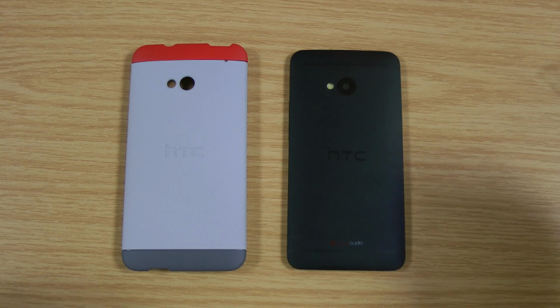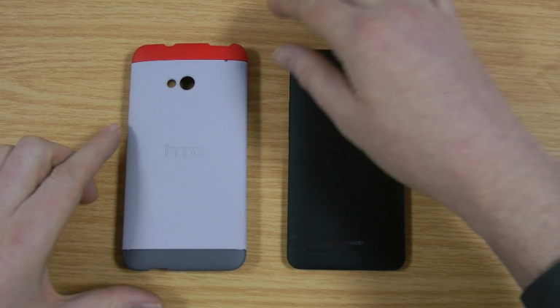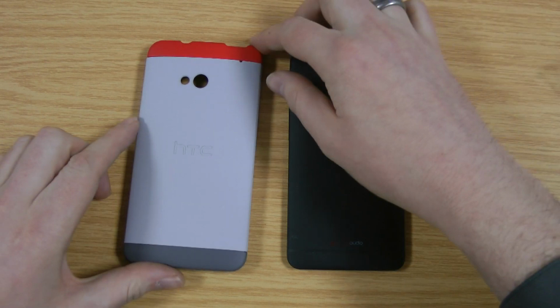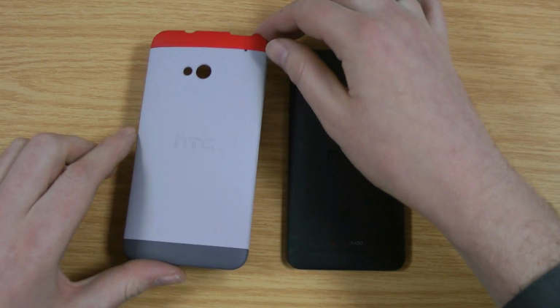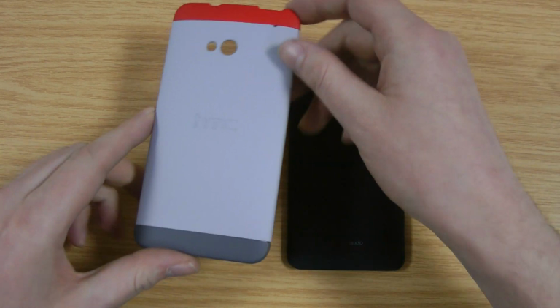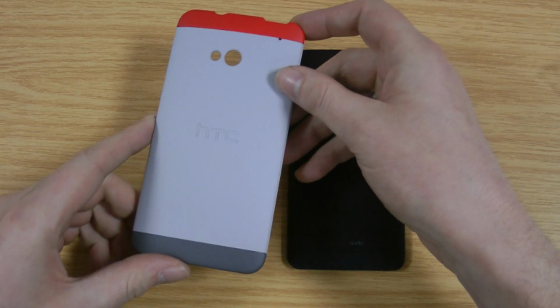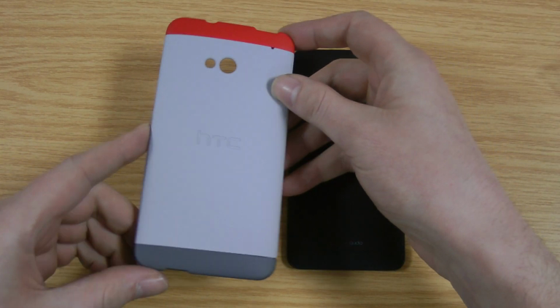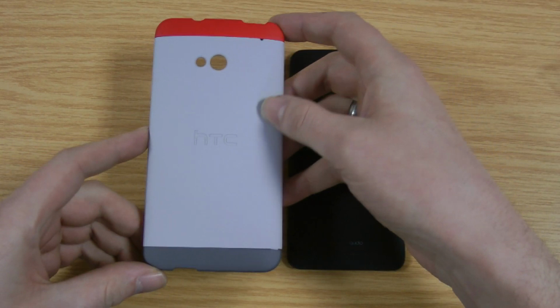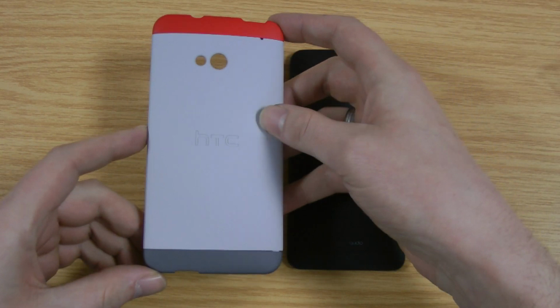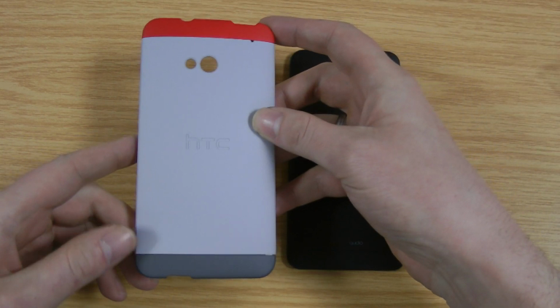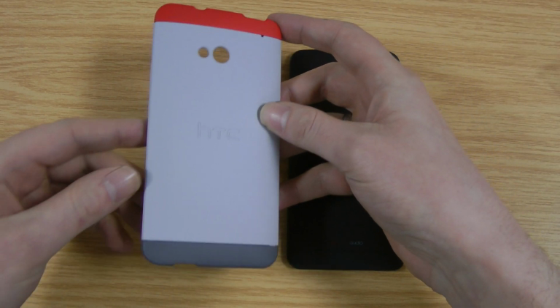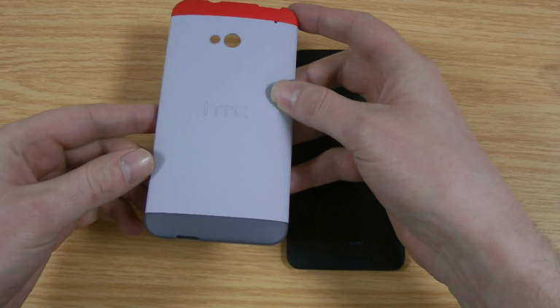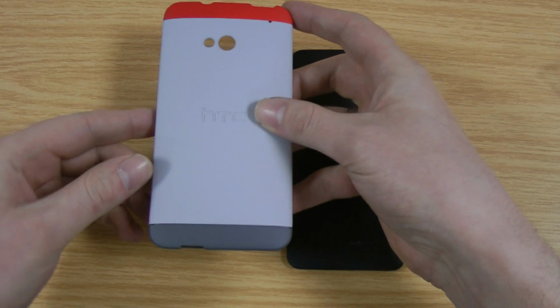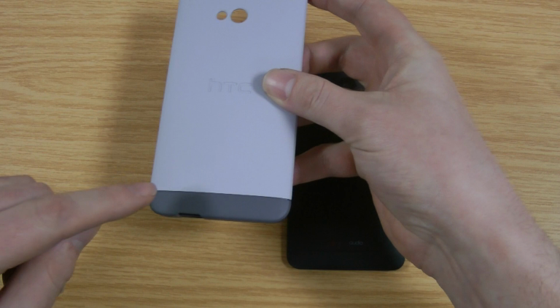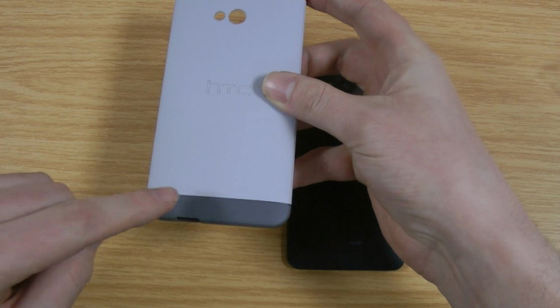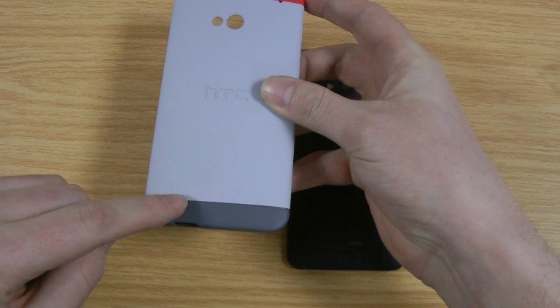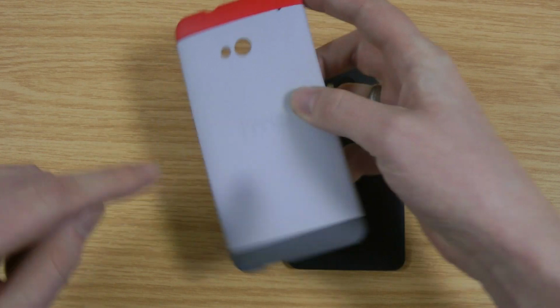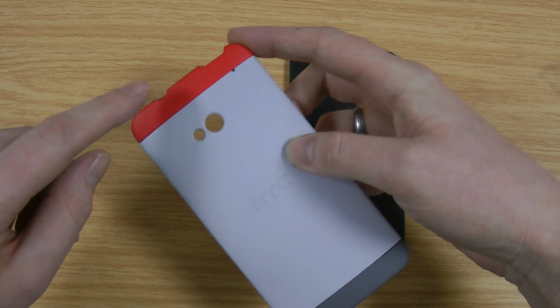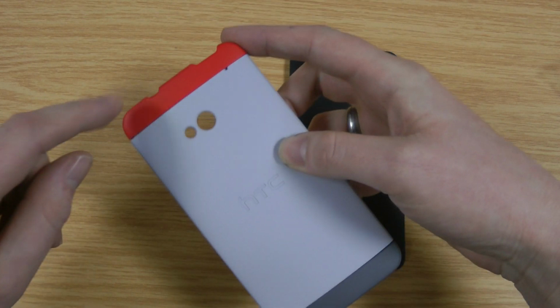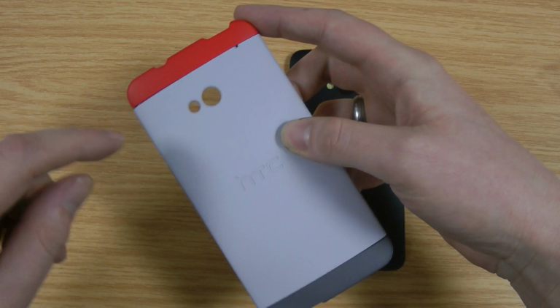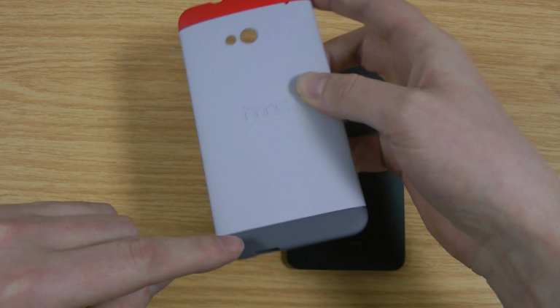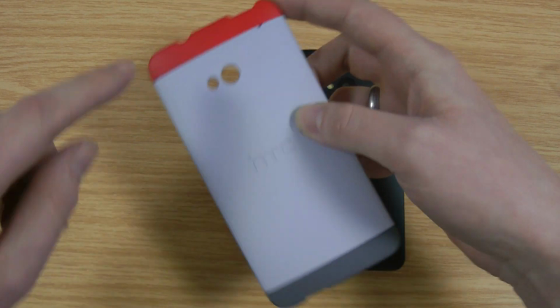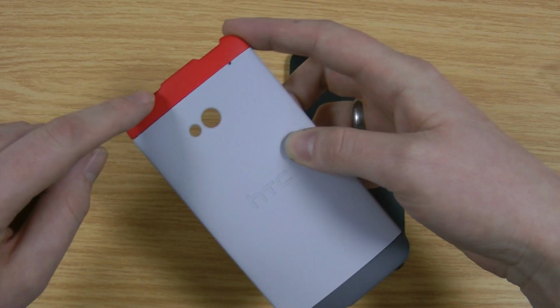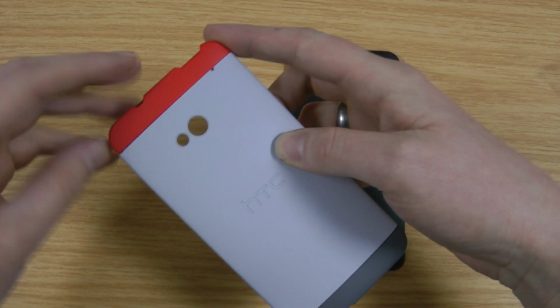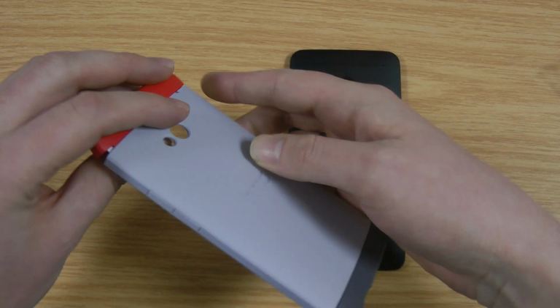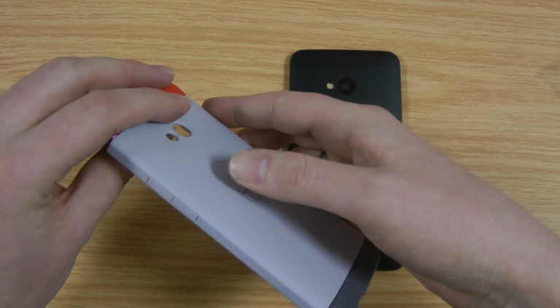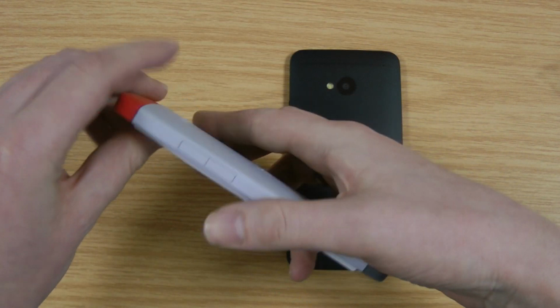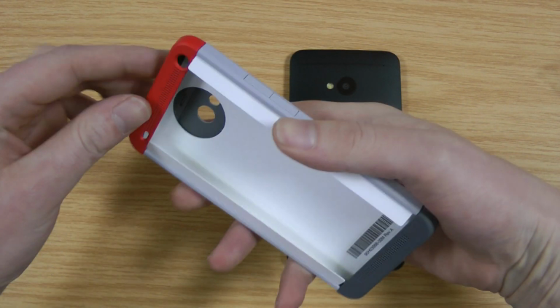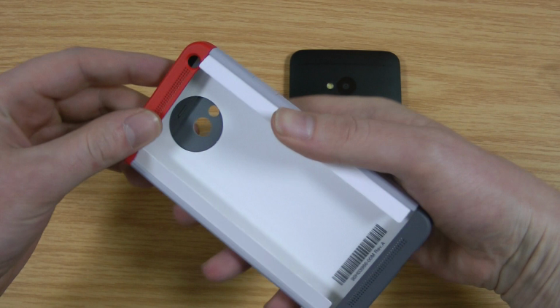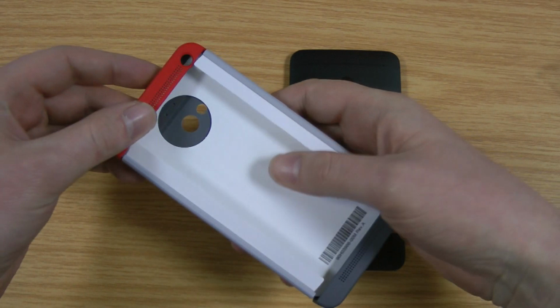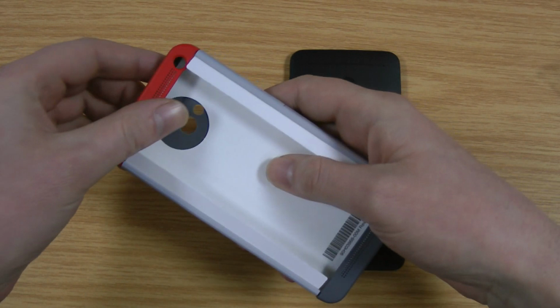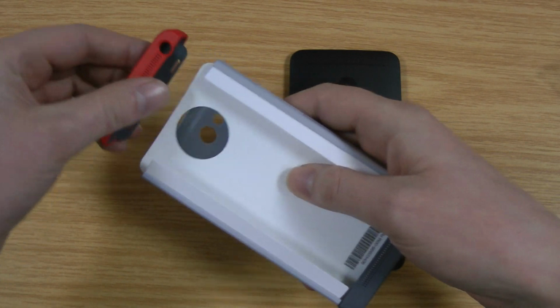So this is the case itself. I've left the inside cardboard in there so it doesn't fall to pieces. Basically you've got this bottom bit and the top bit here that actually come away to allow you to slide the phone in.